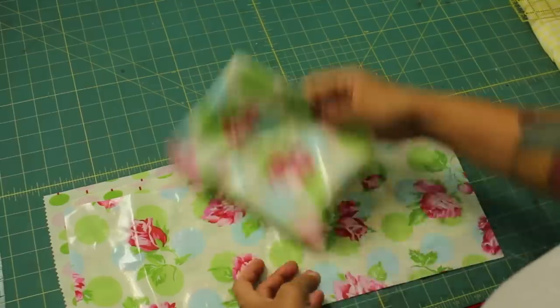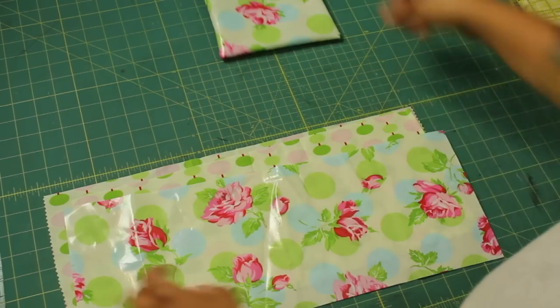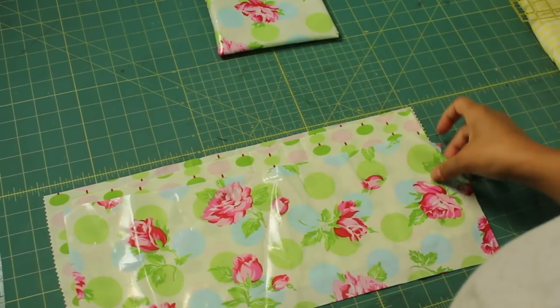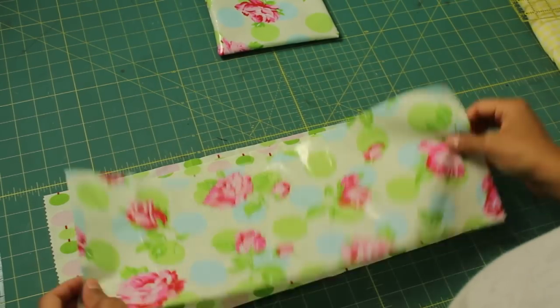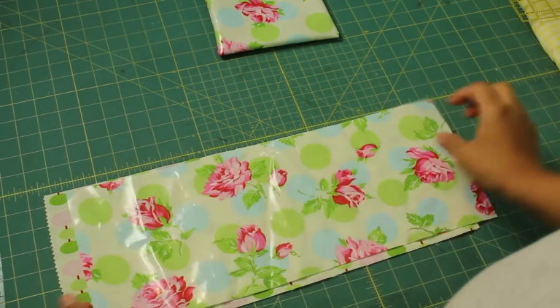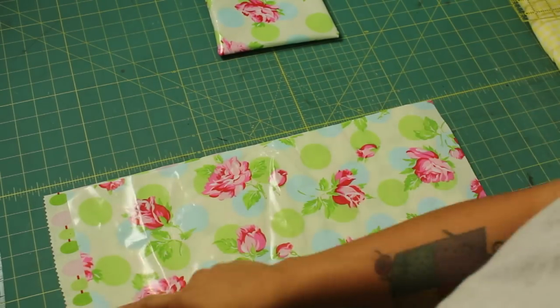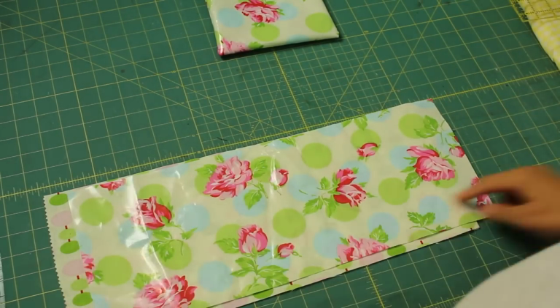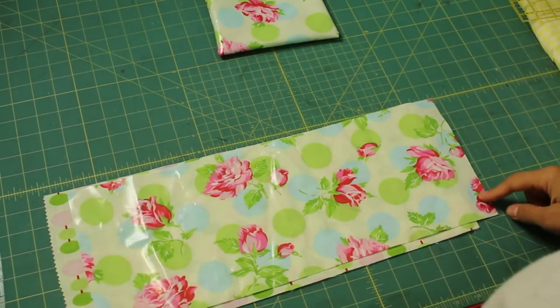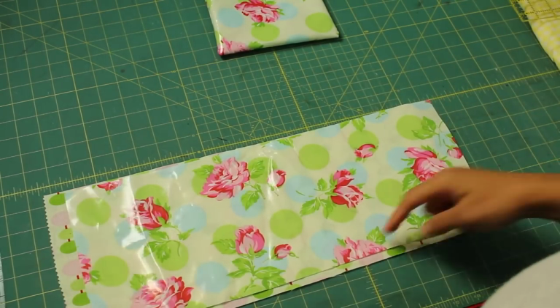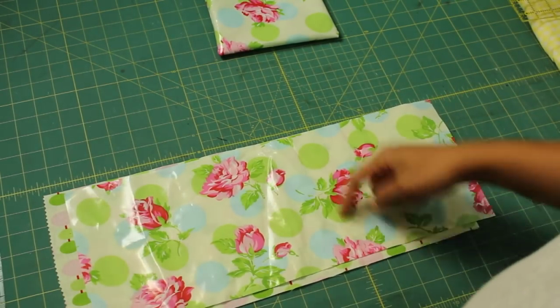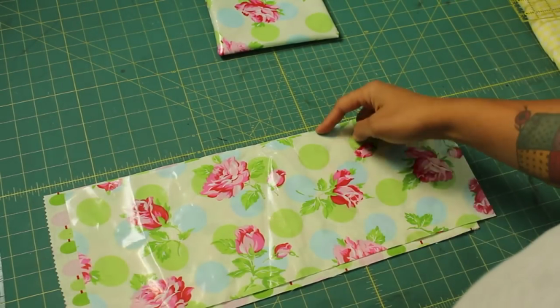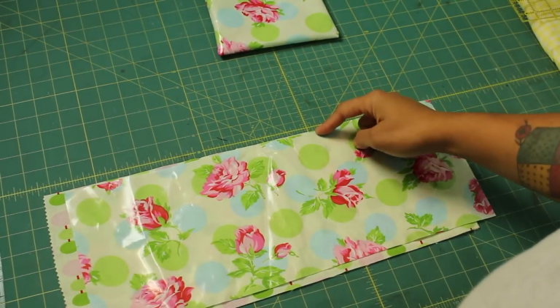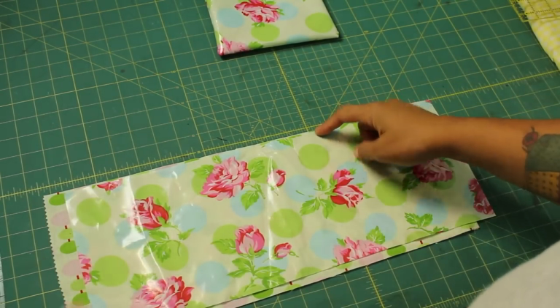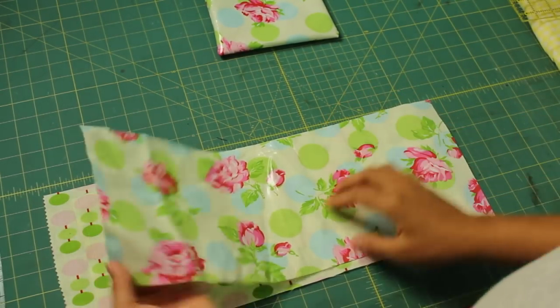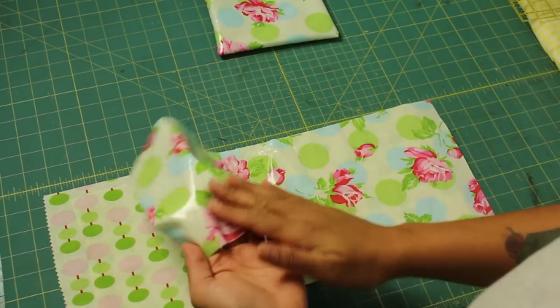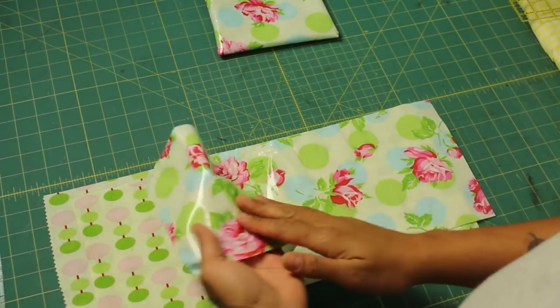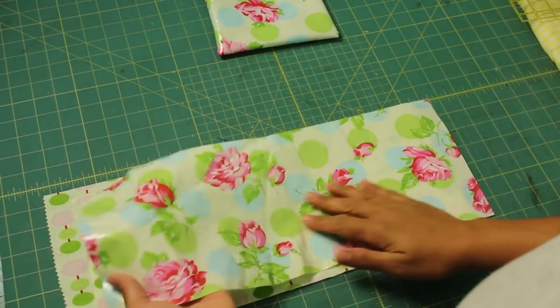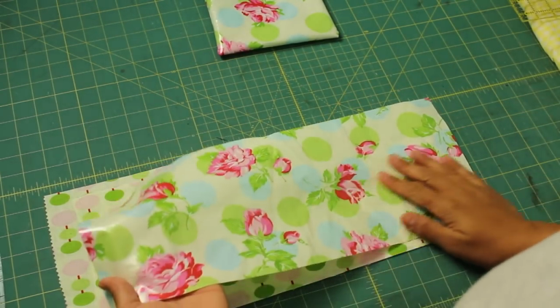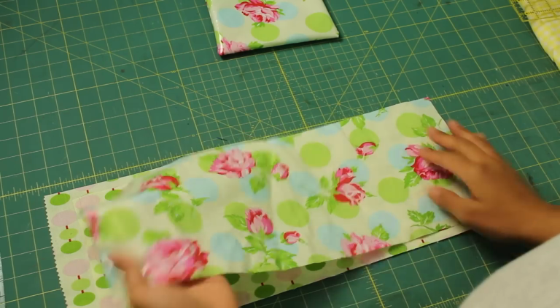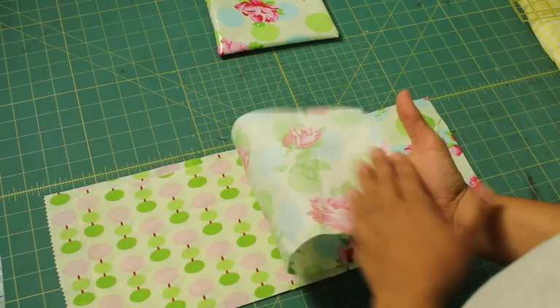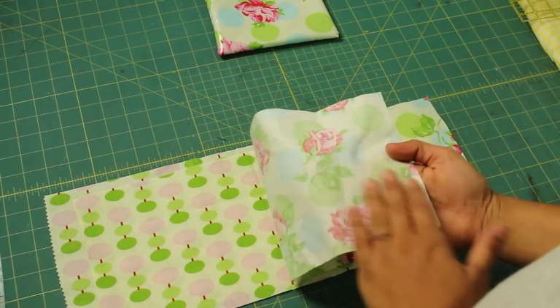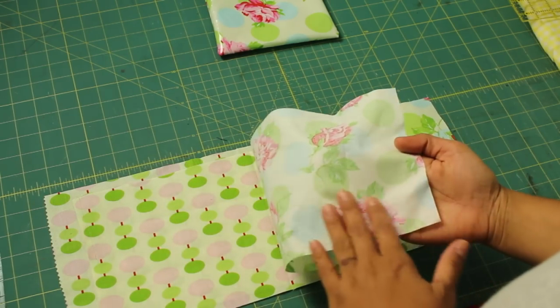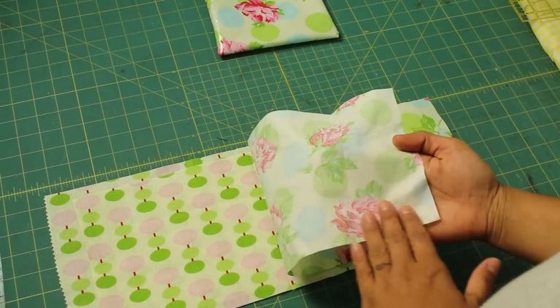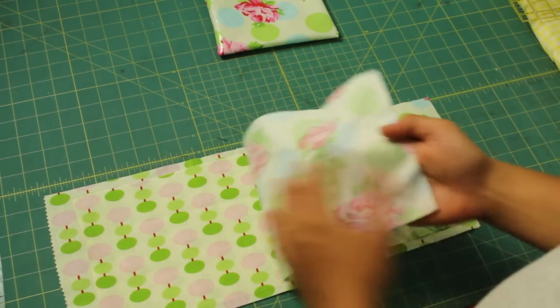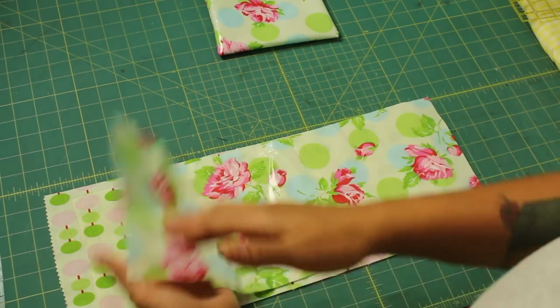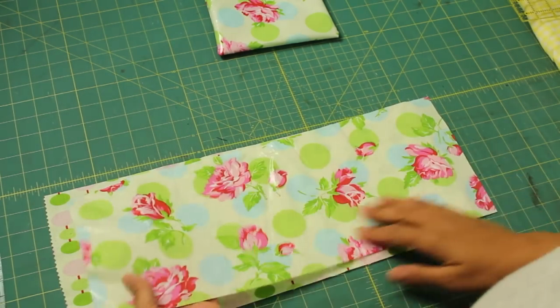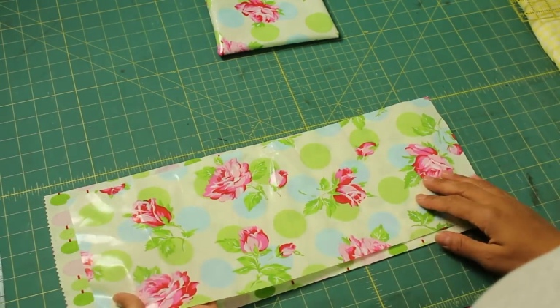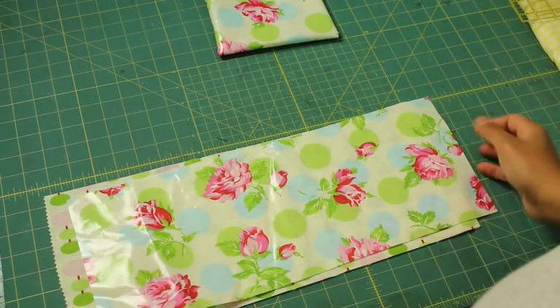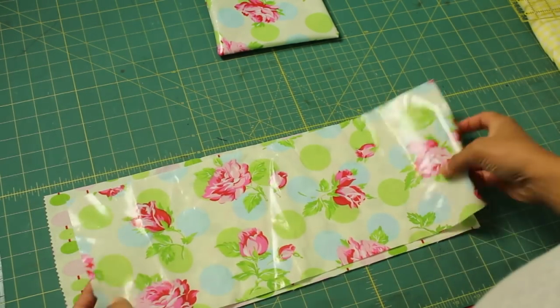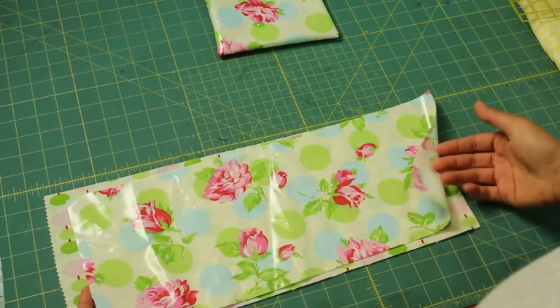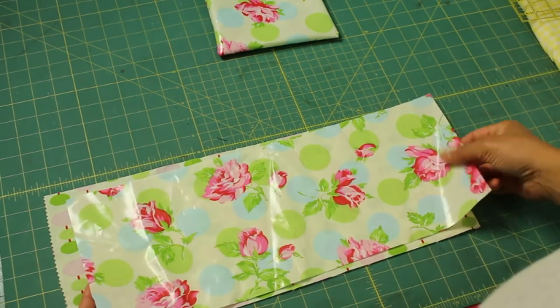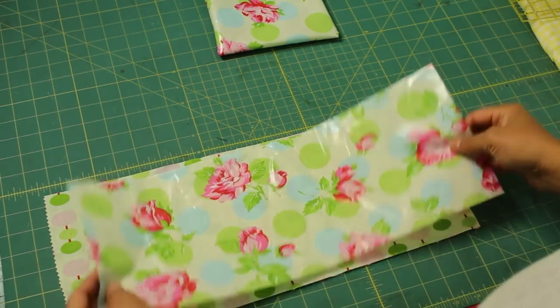To create our snack bags, we start with a piece that measures 18 inches long by 7 inches wide. This is that laminated cotton fabric that's slick on the front and just plain cotton on the back, and that's the one we're going to use to make the bag today.